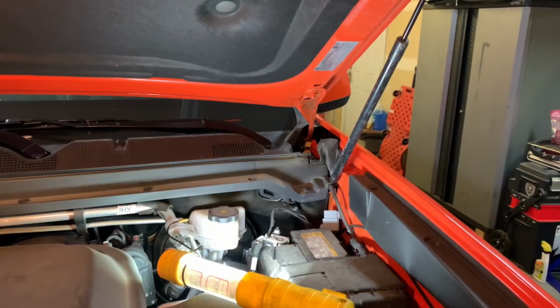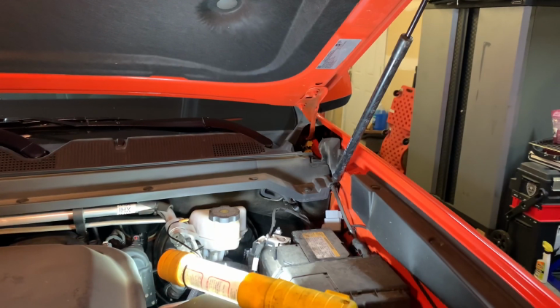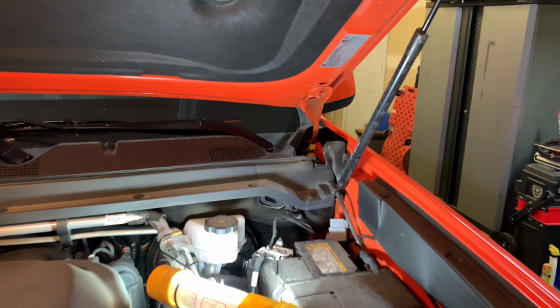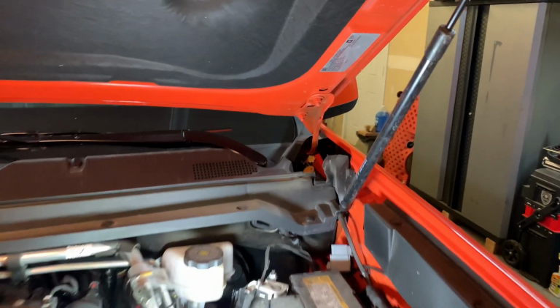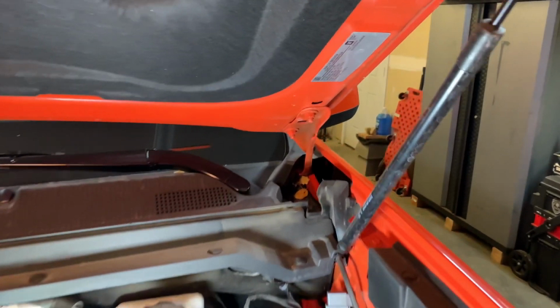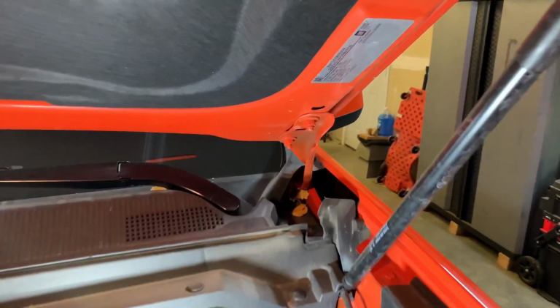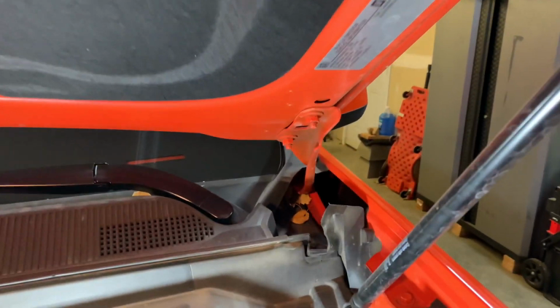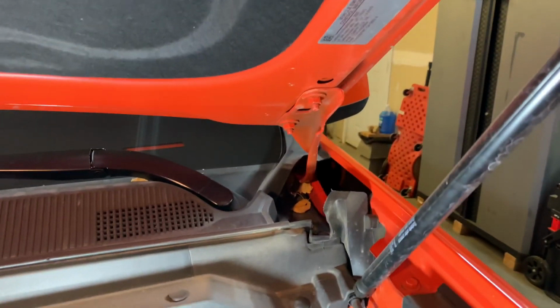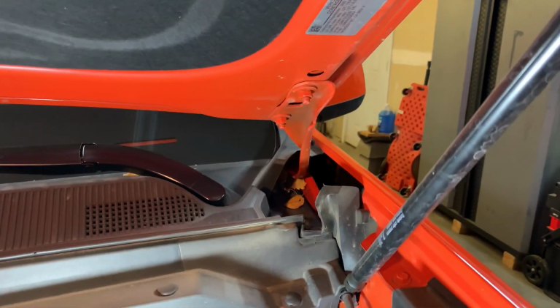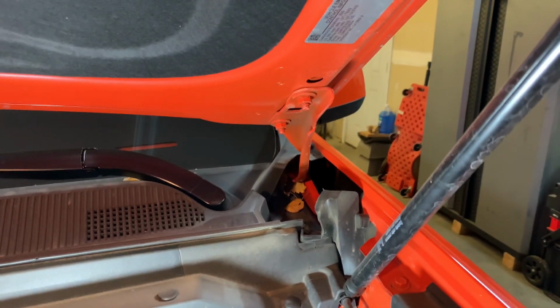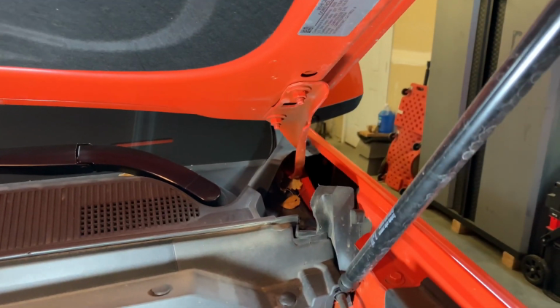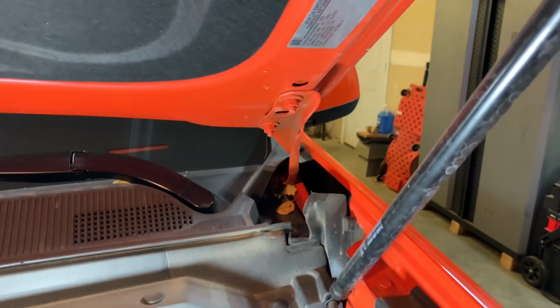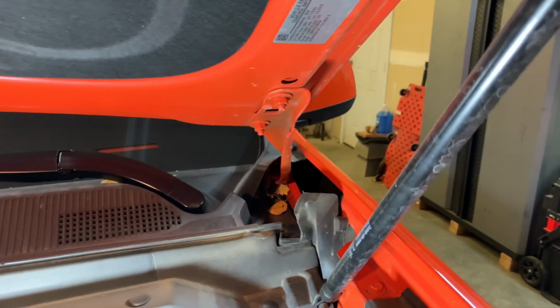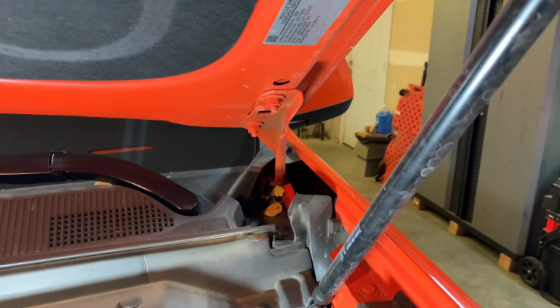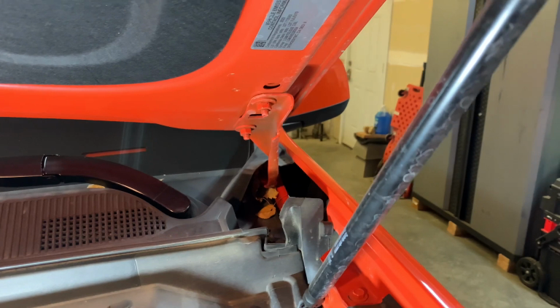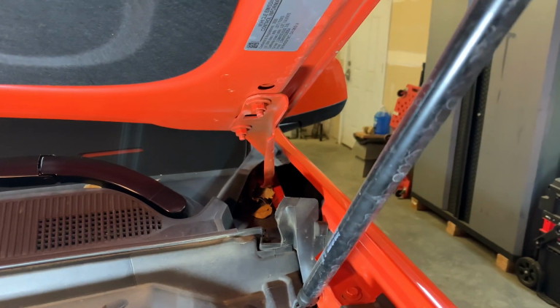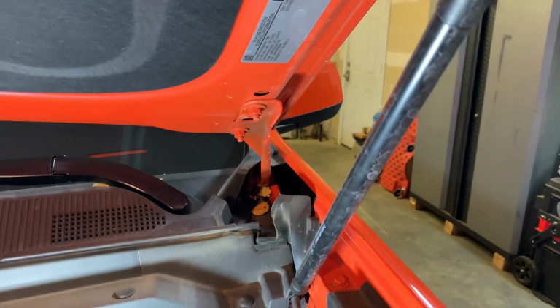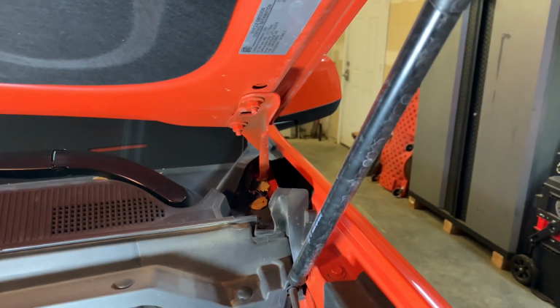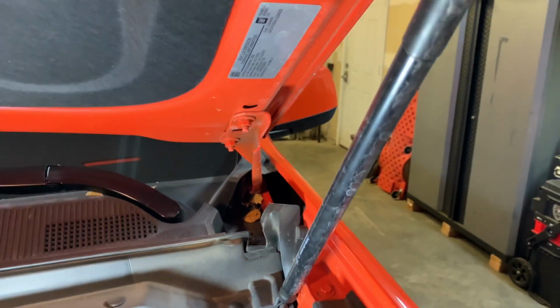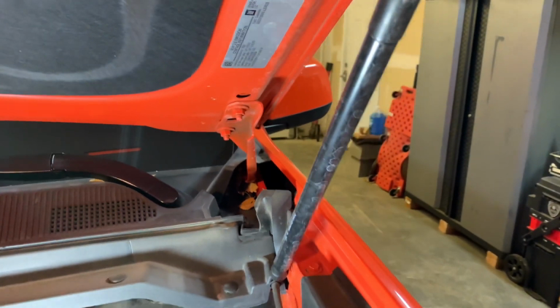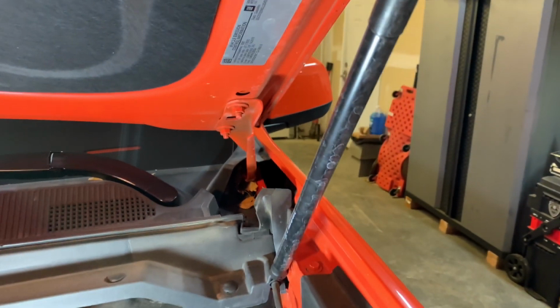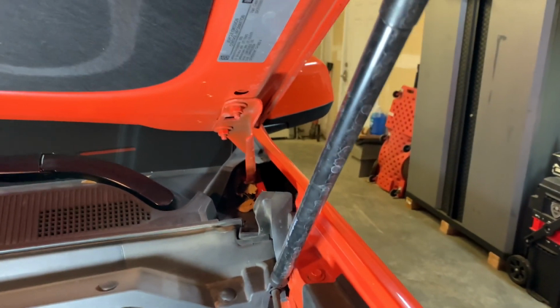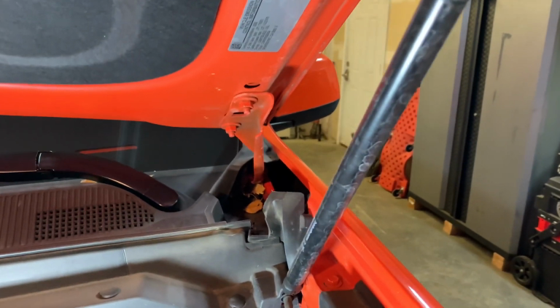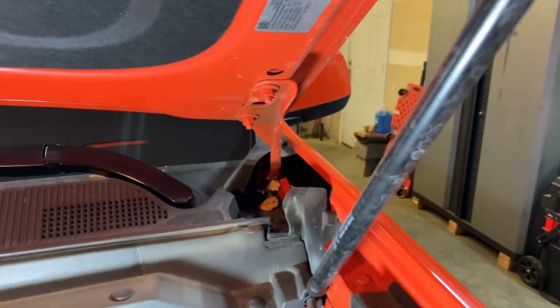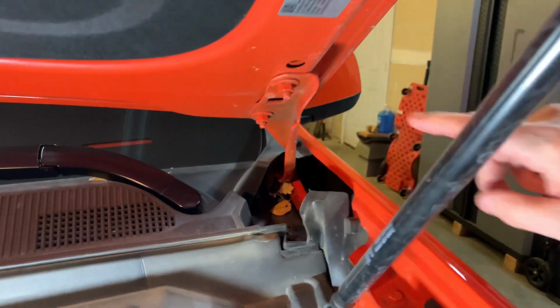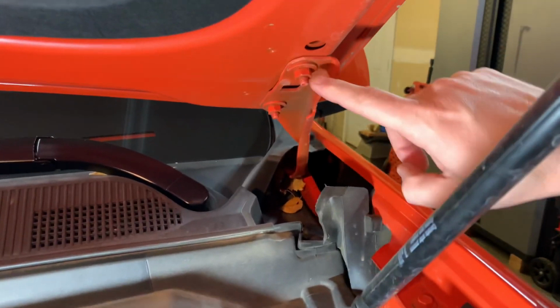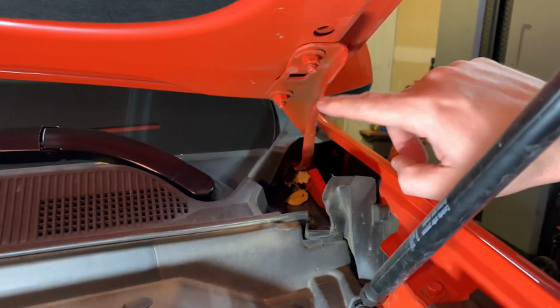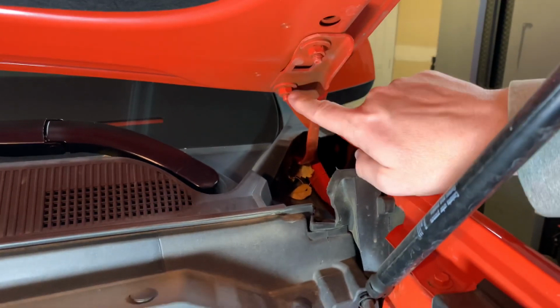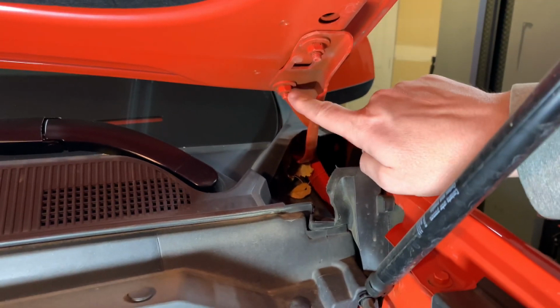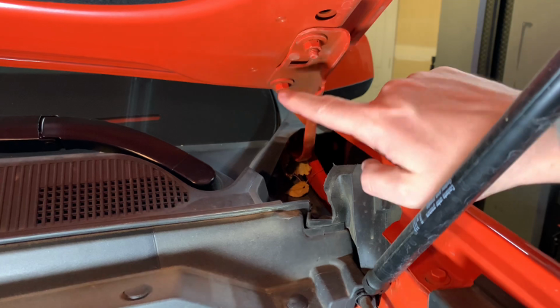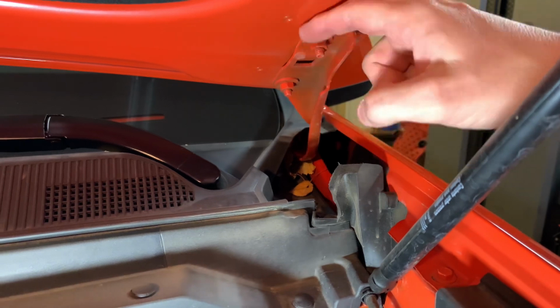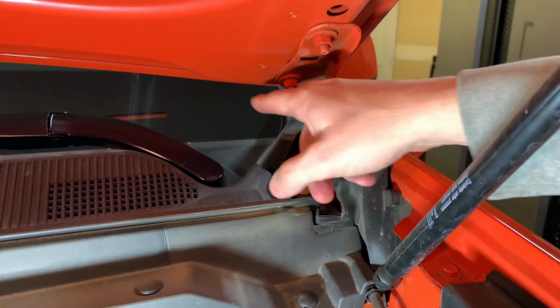For the brackets that mount on the hood, you're going to use and retain the same nuts that mount the hood to the hood hinge — these nuts right here.